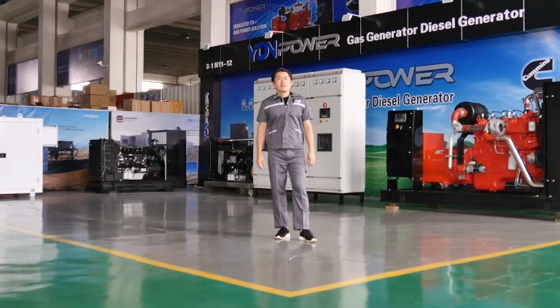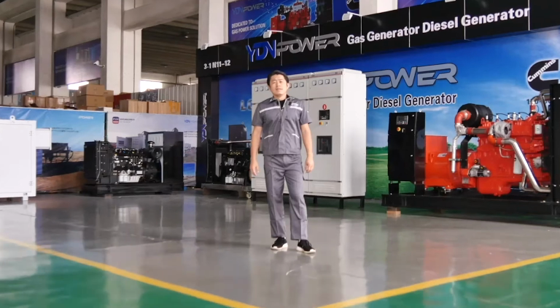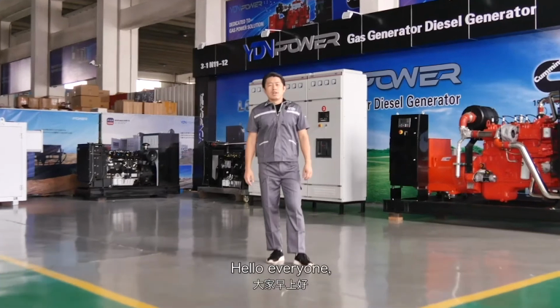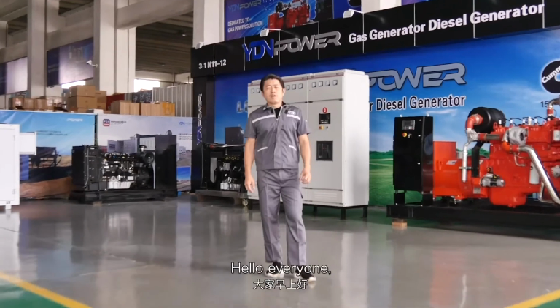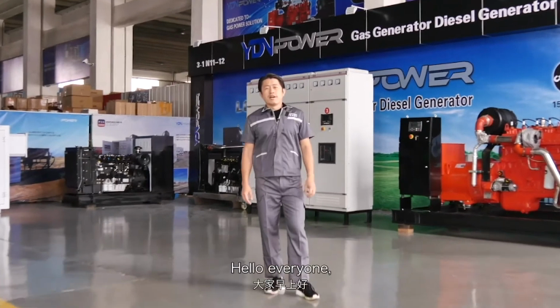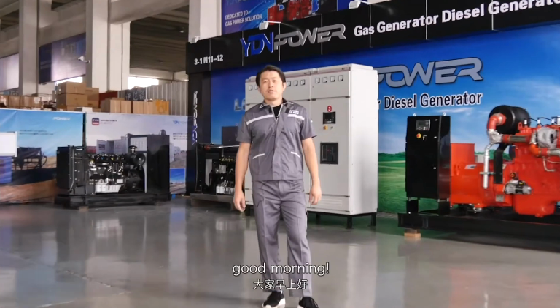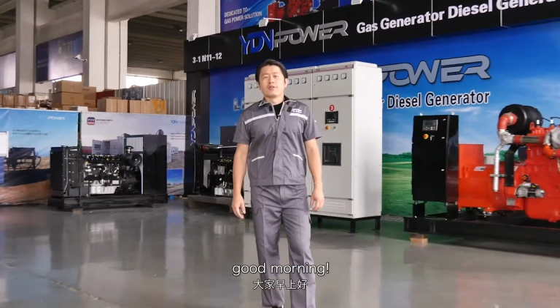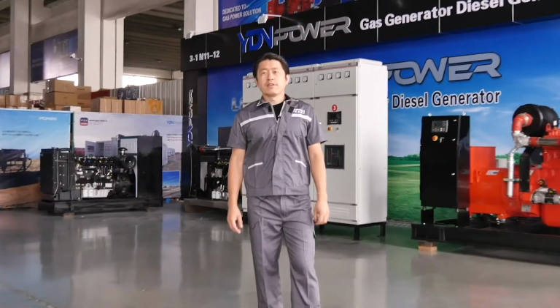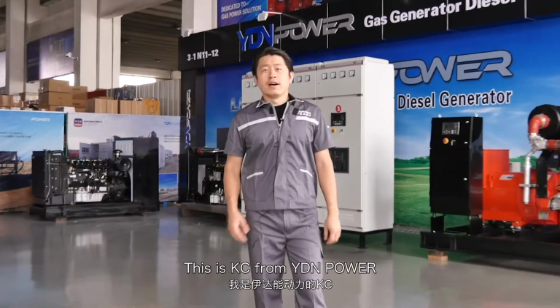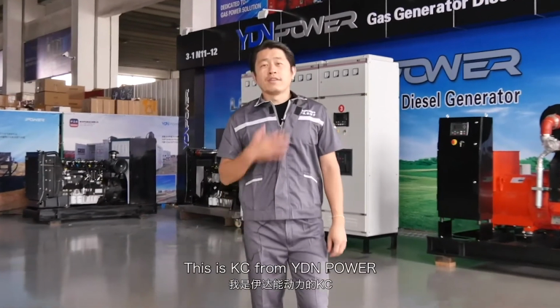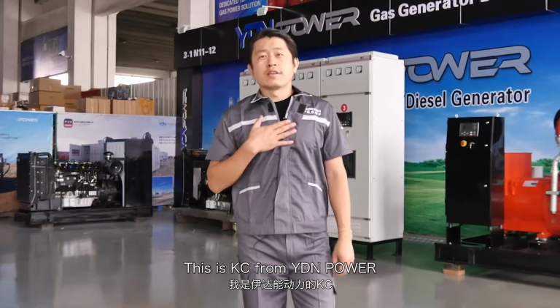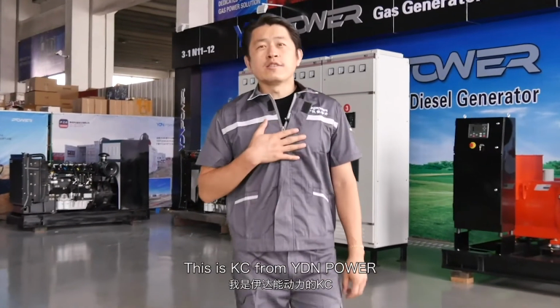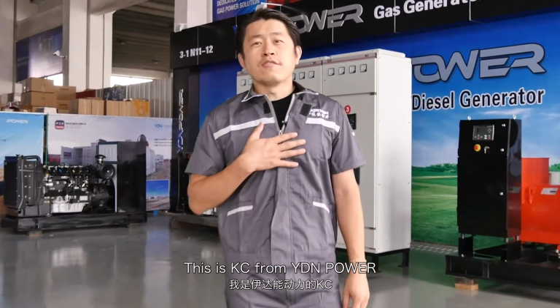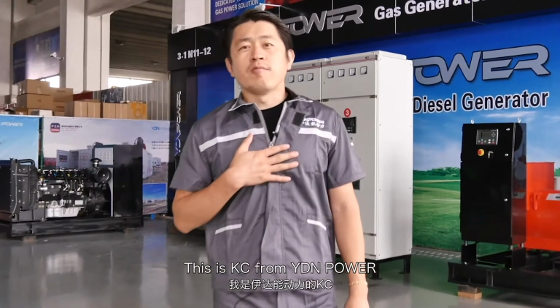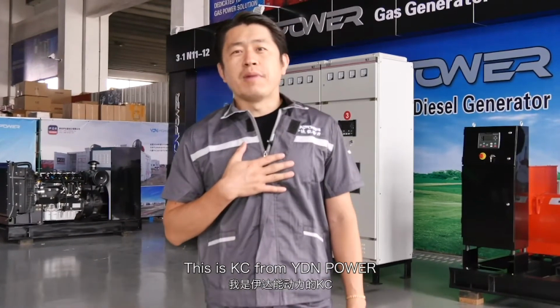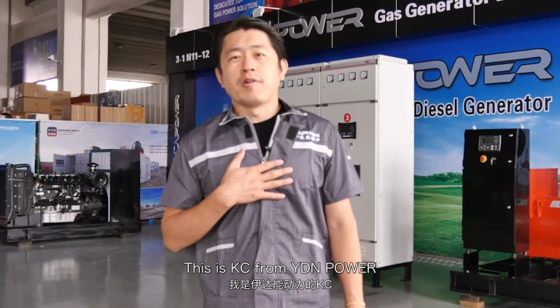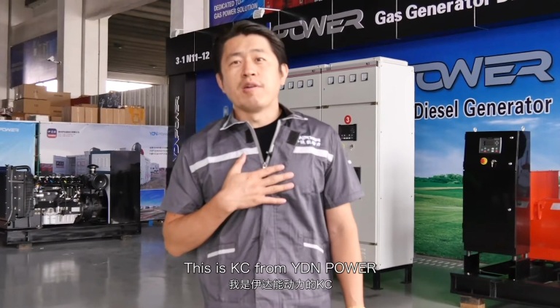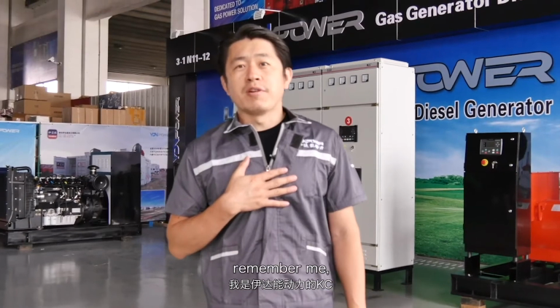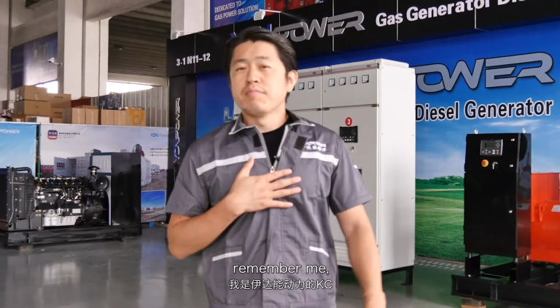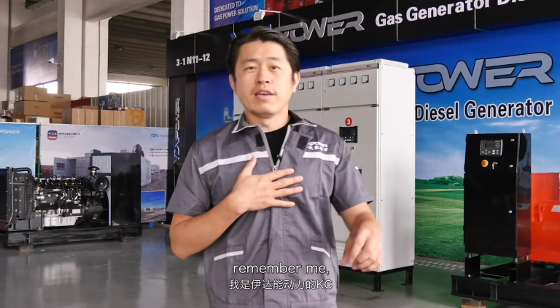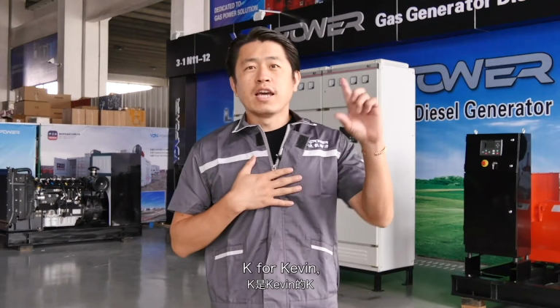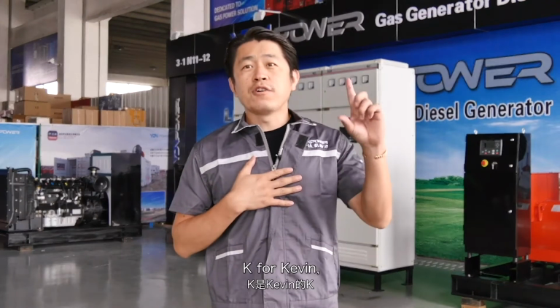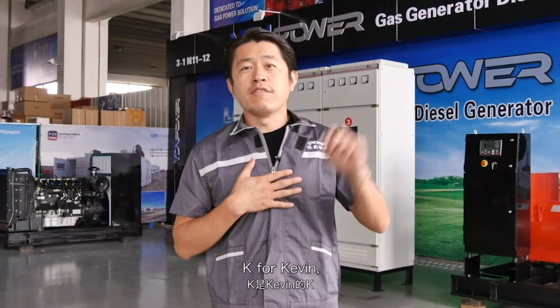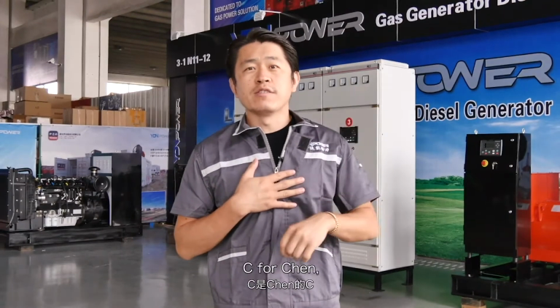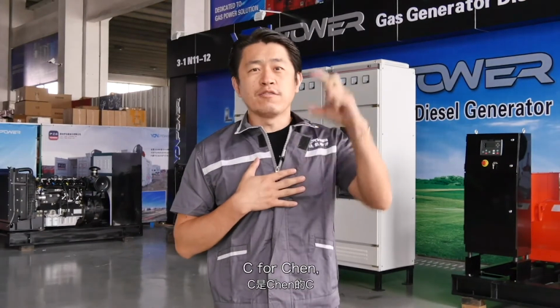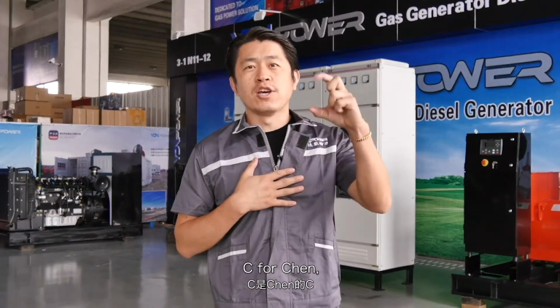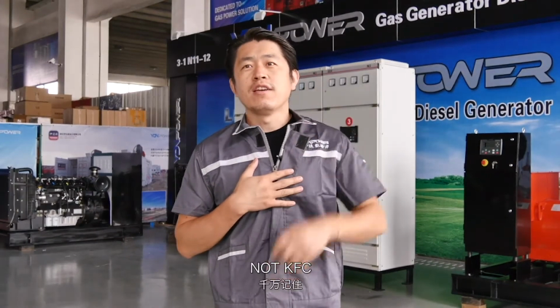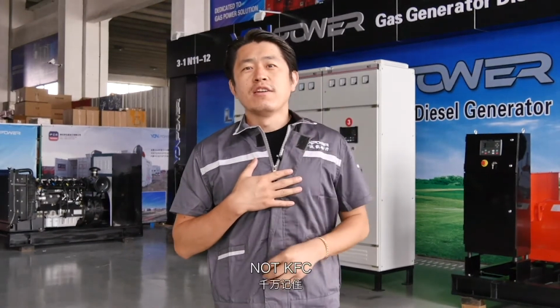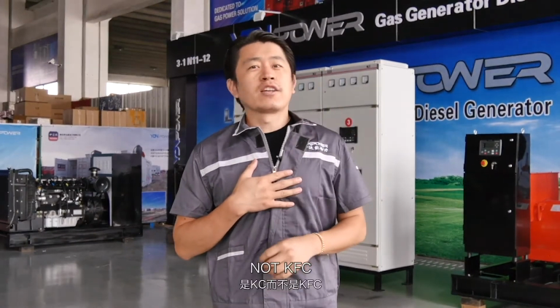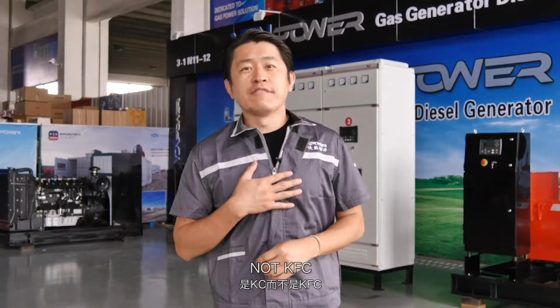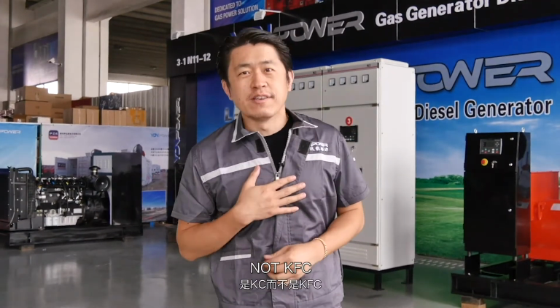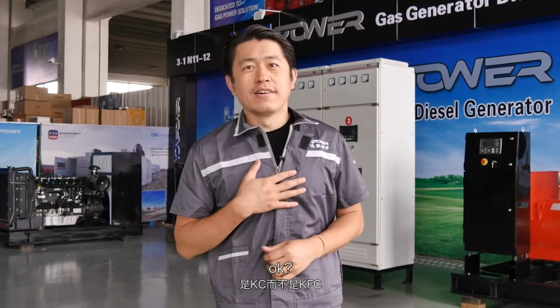Hello everyone, good morning. This is KC from Voiding Power. Remember me — K for Kevin, C for Chen, not KFC, okay.